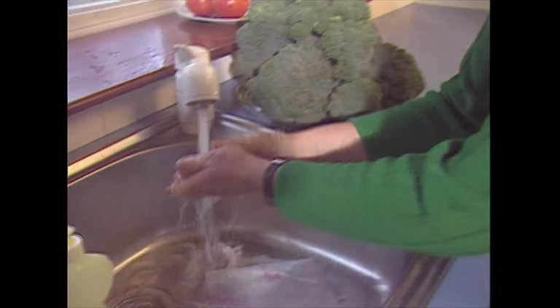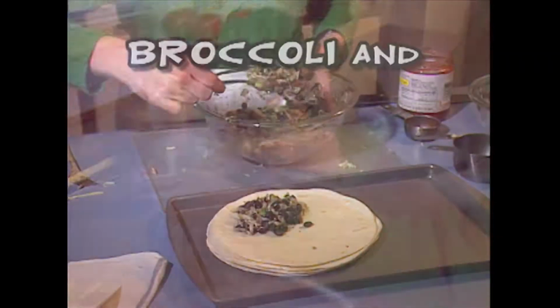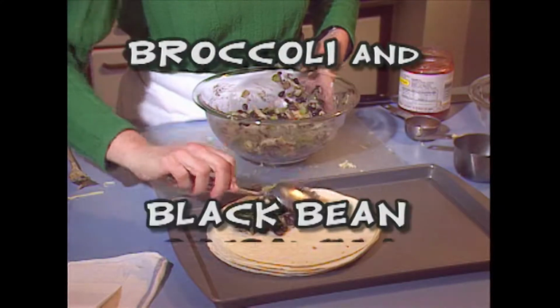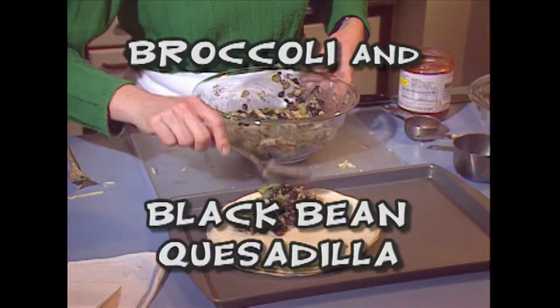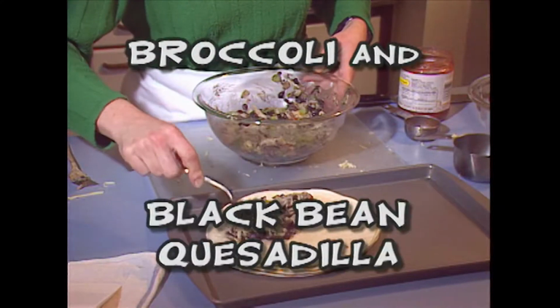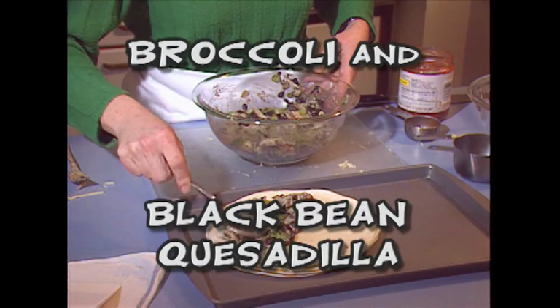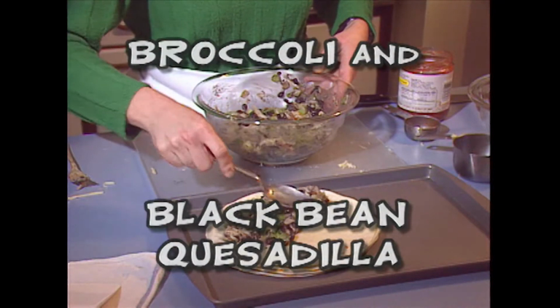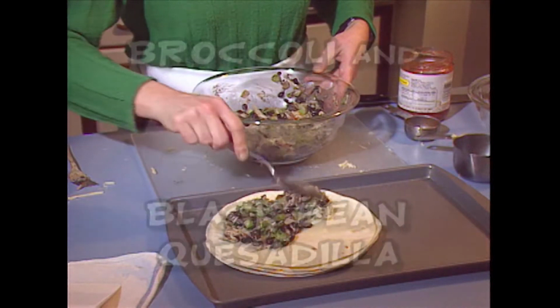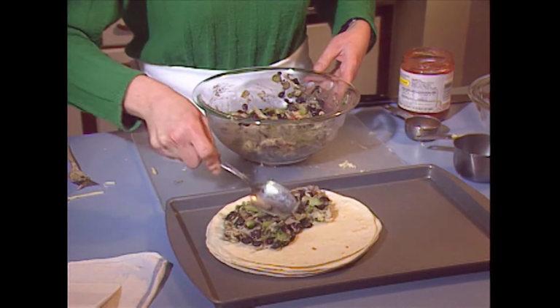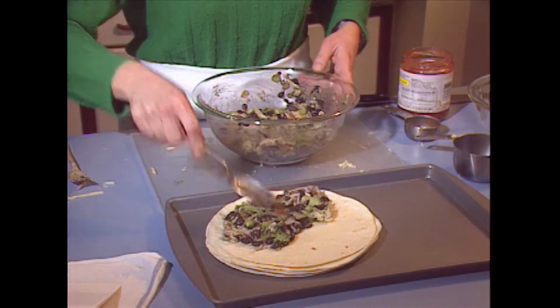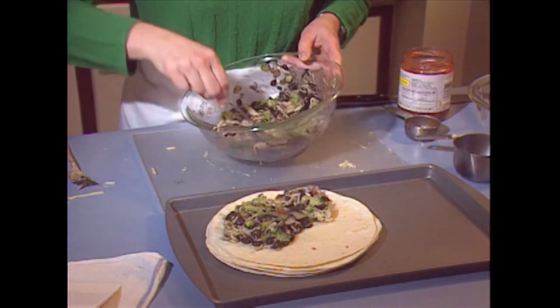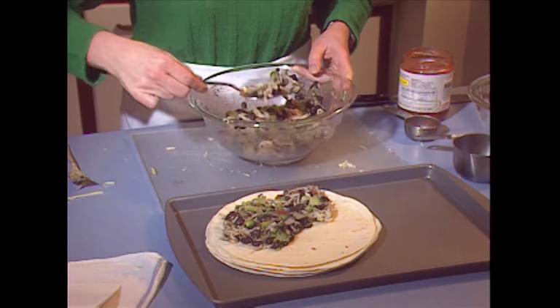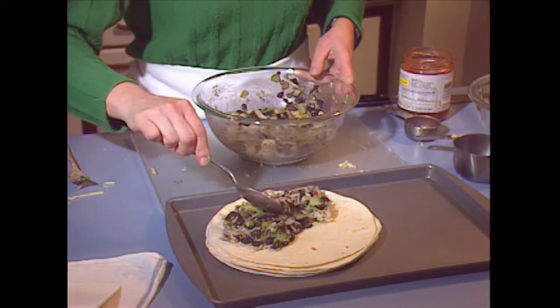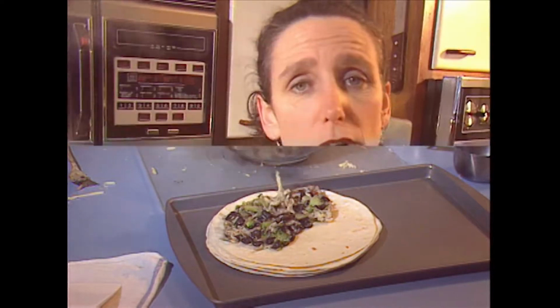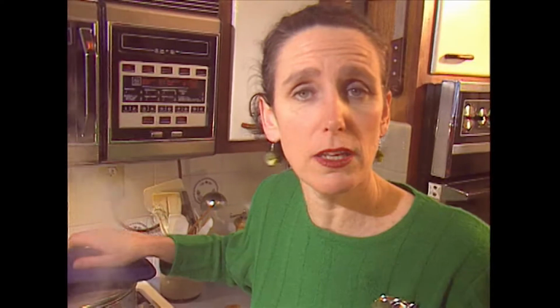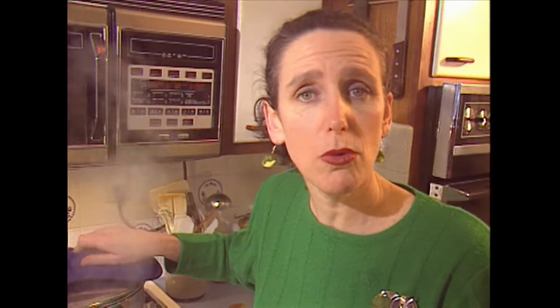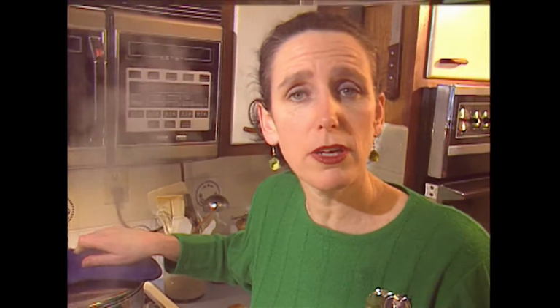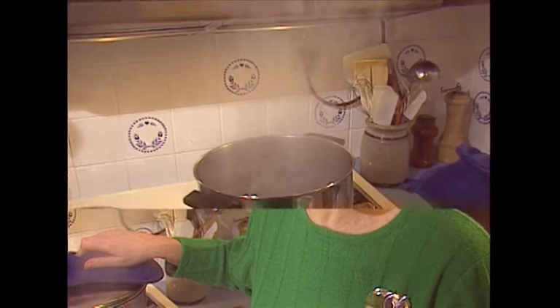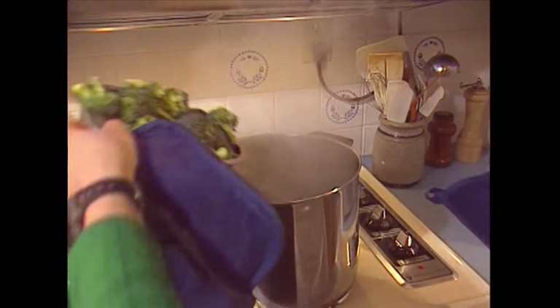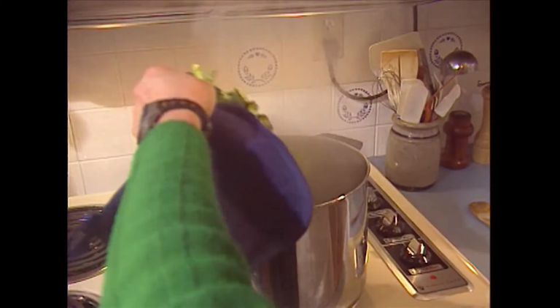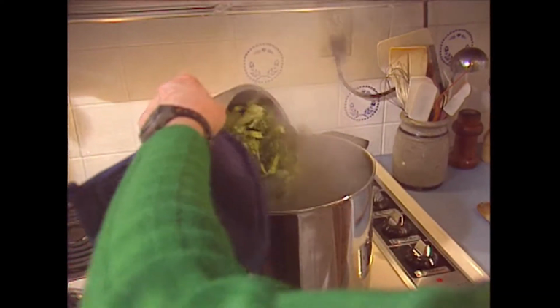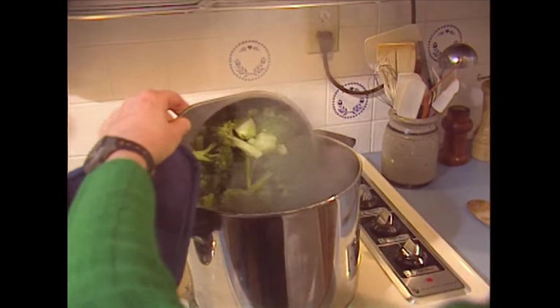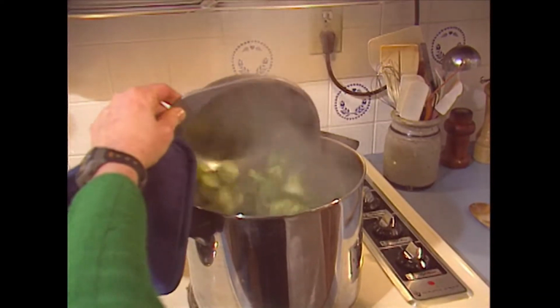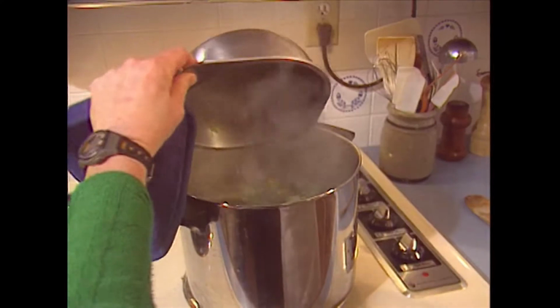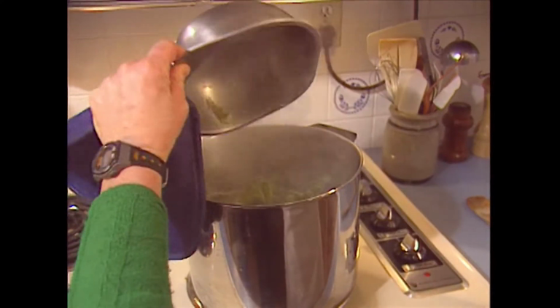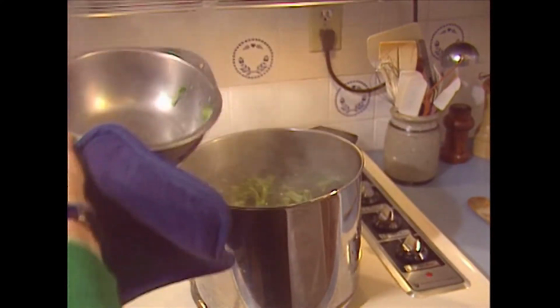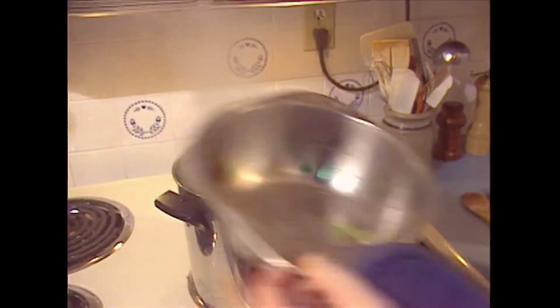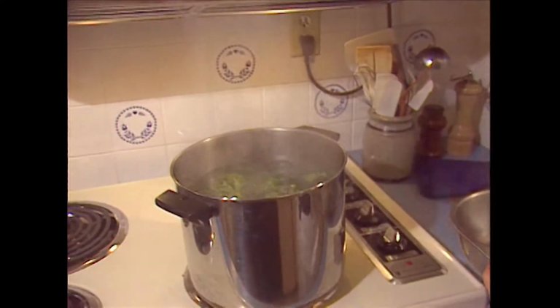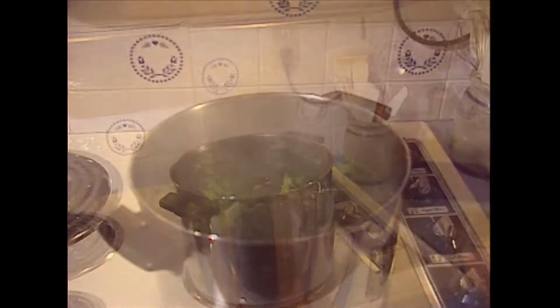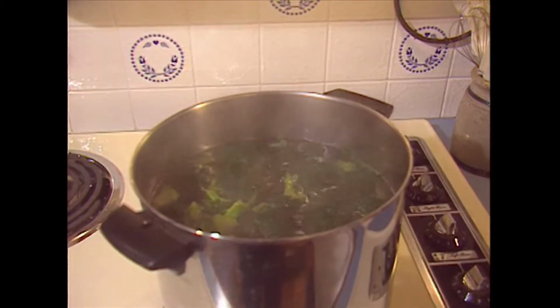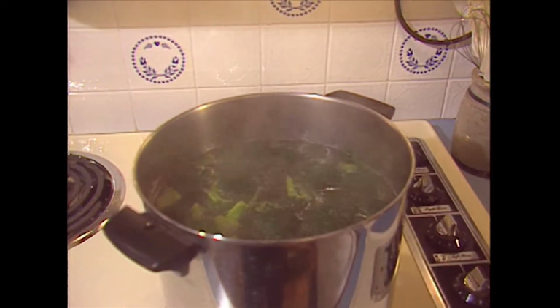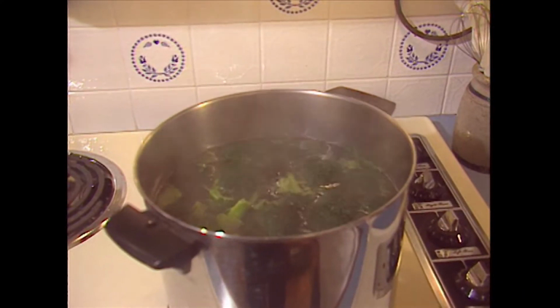Let's make the broccoli and black bean quesadilla. This recipe calls for cooked broccoli. When you cook the broccoli, you want to put it into a pot of boiling water and then allow the water to come back to a boil, and then cook the broccoli for about another minute.